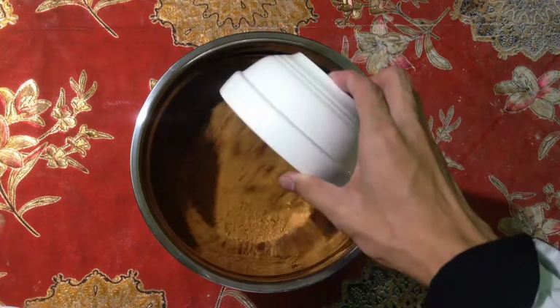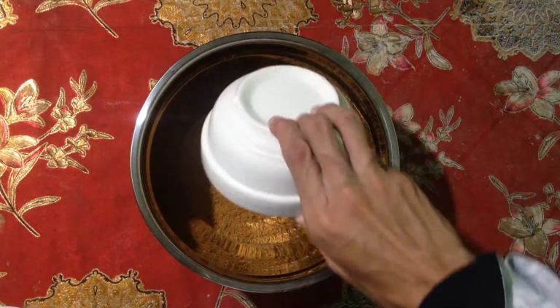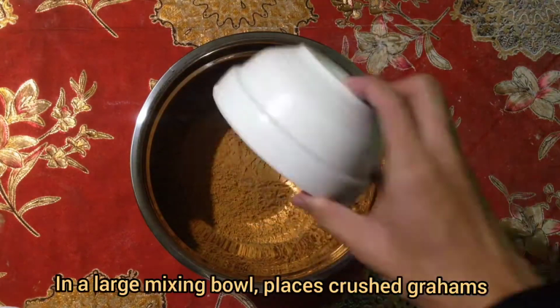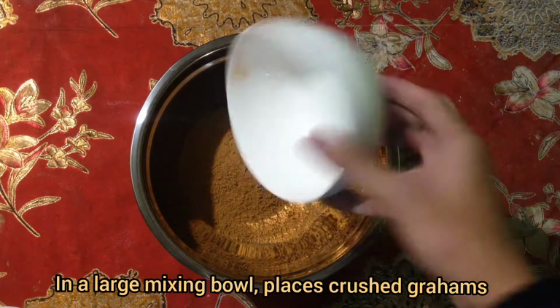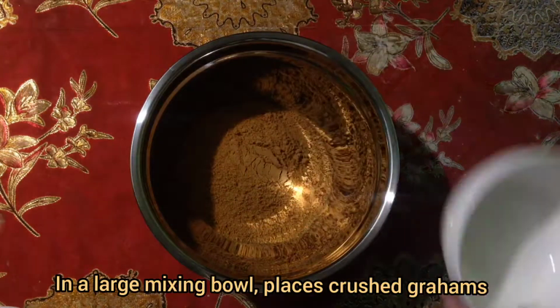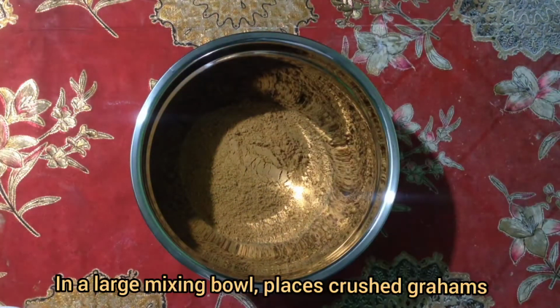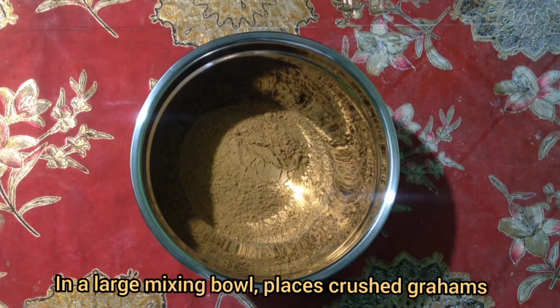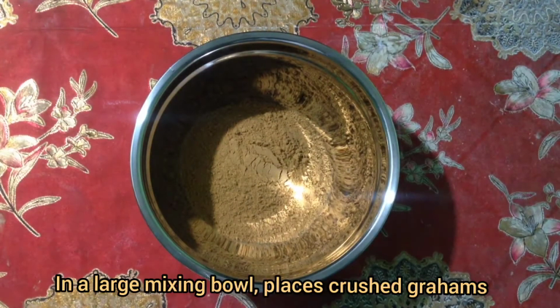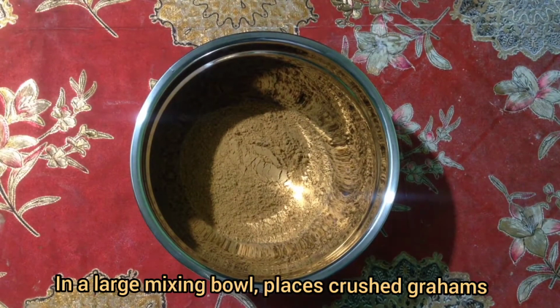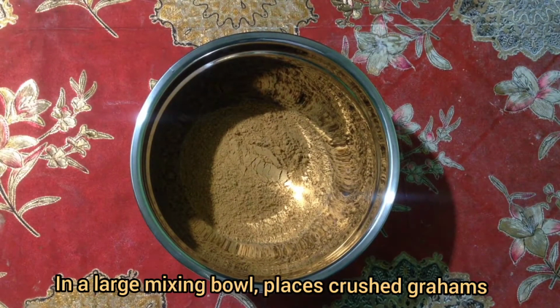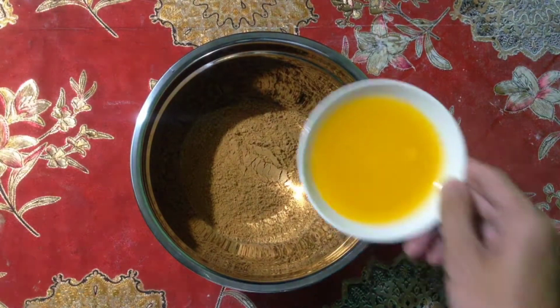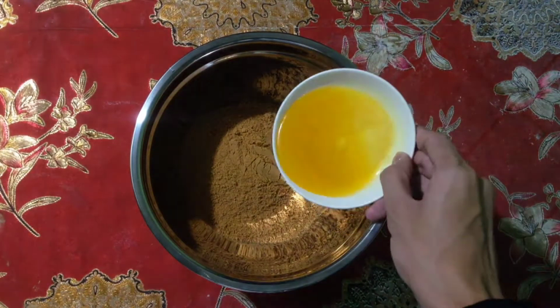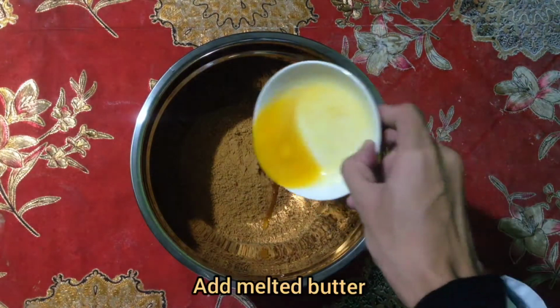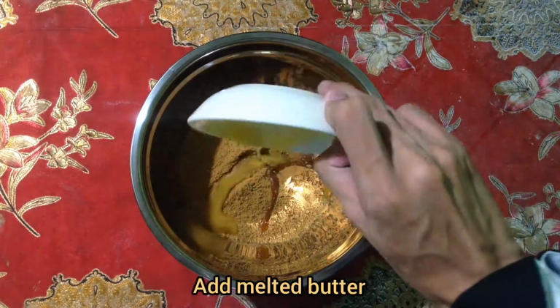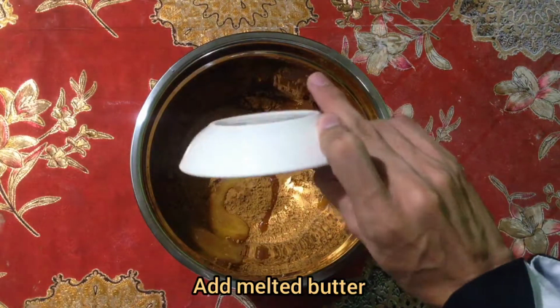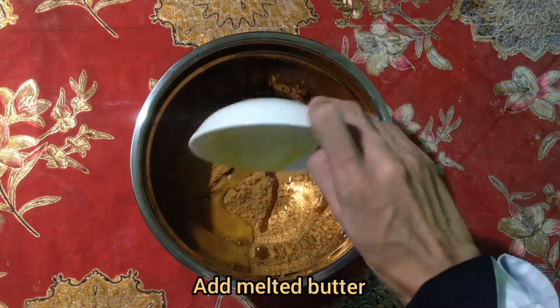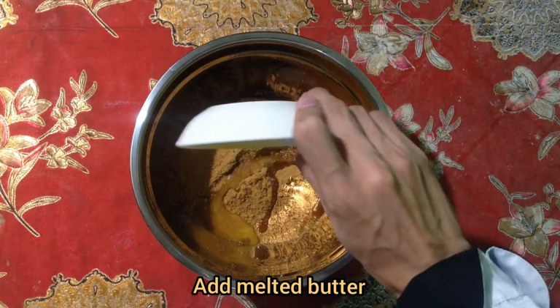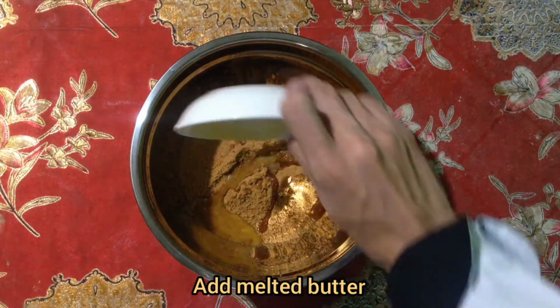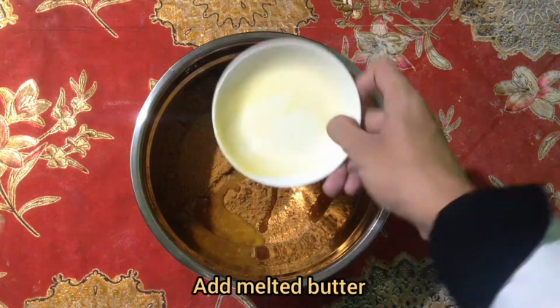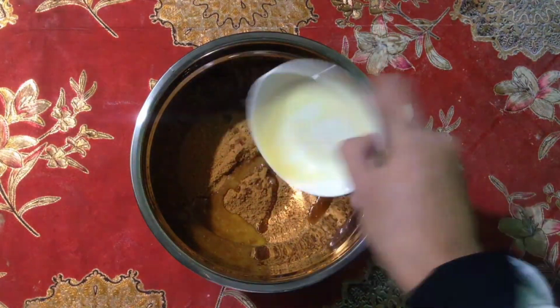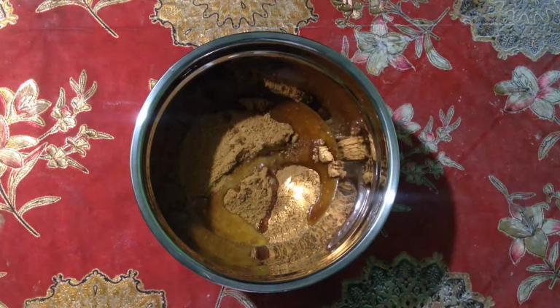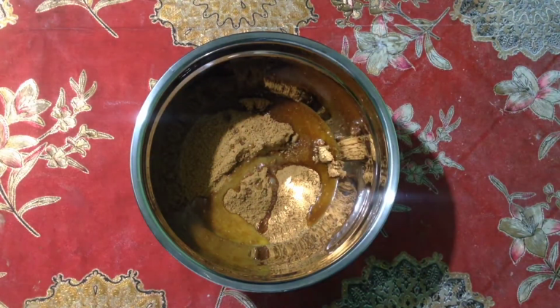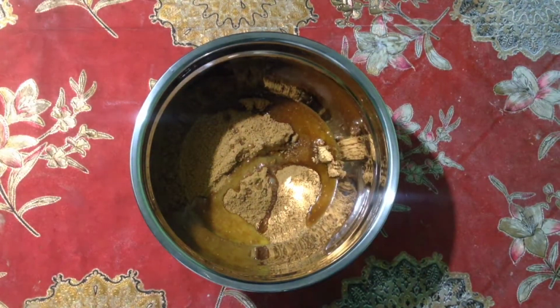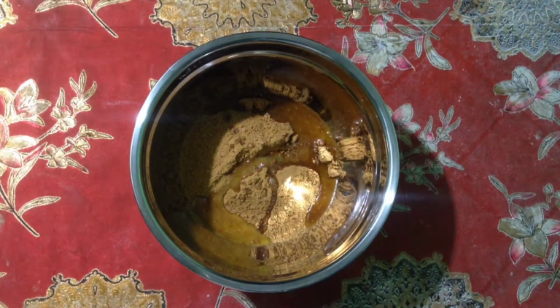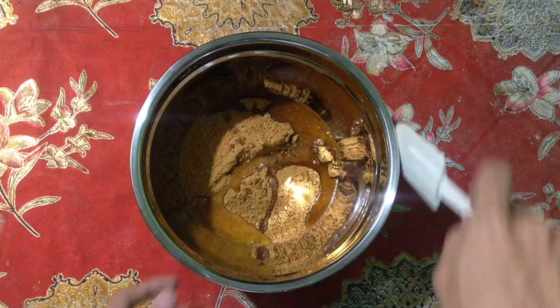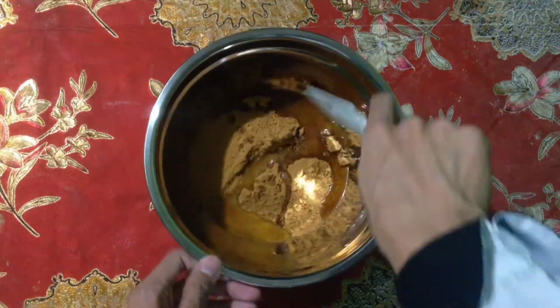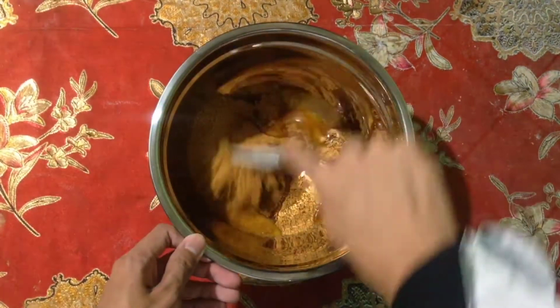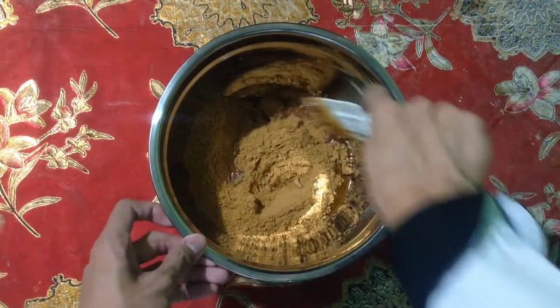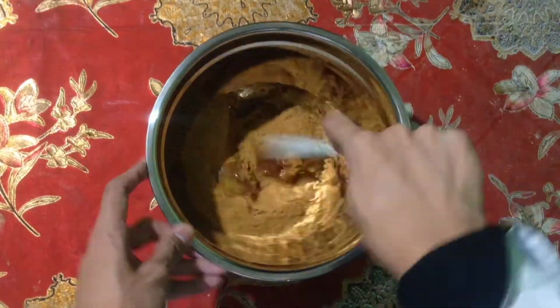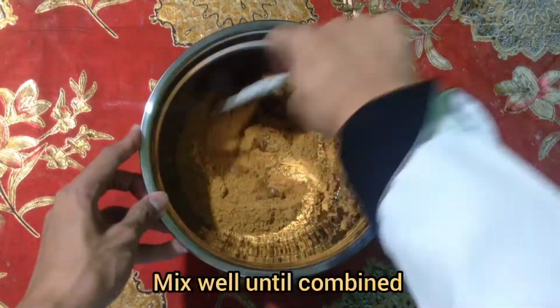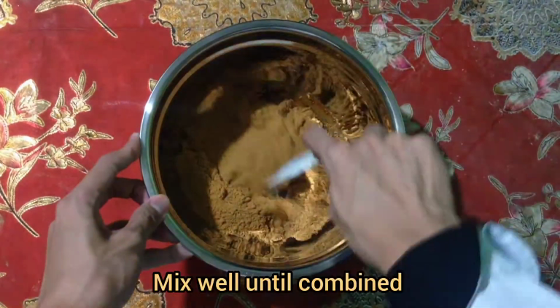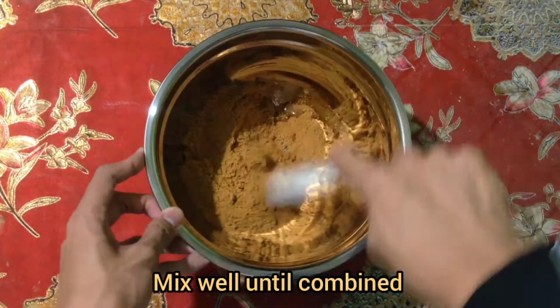In a large mixing bowl, place the crushed graham crackers. Add melted butter and mix well until combined.